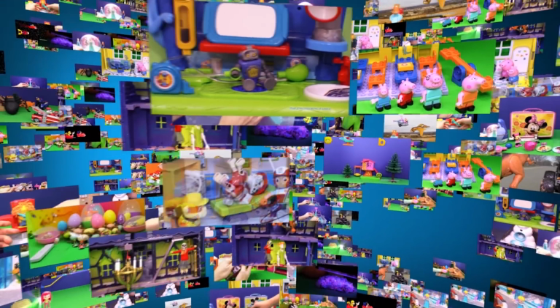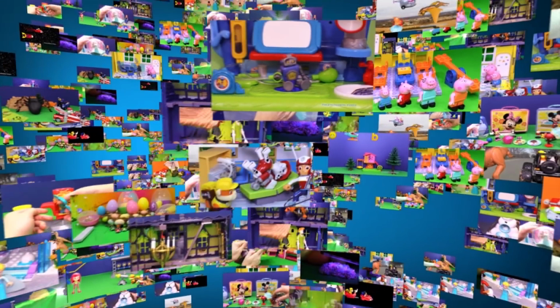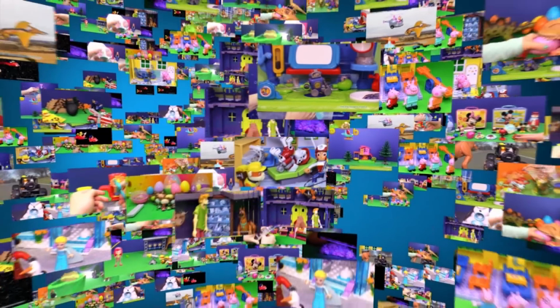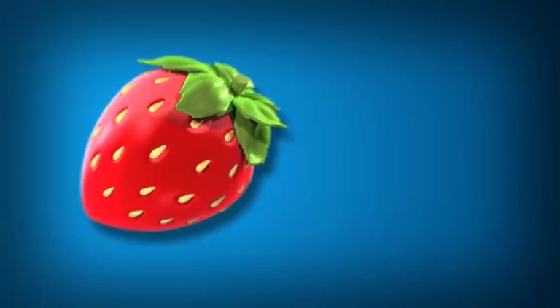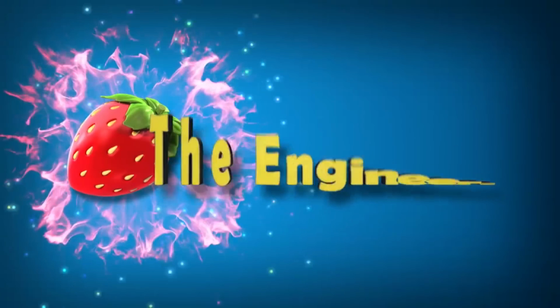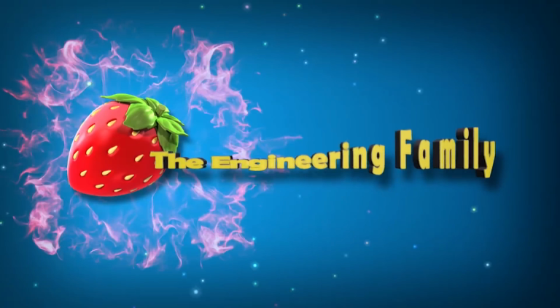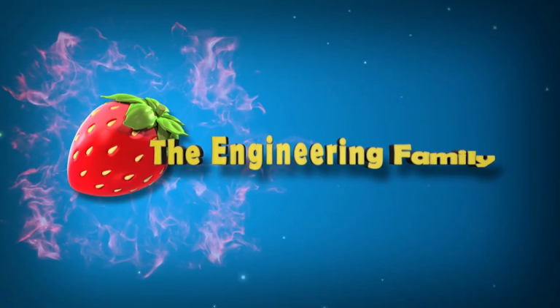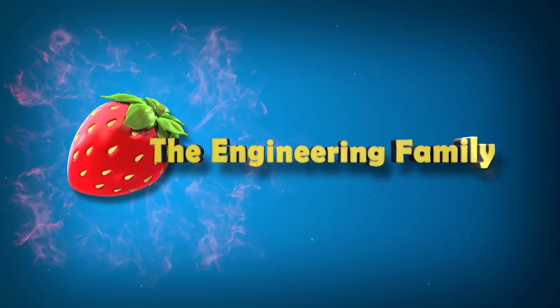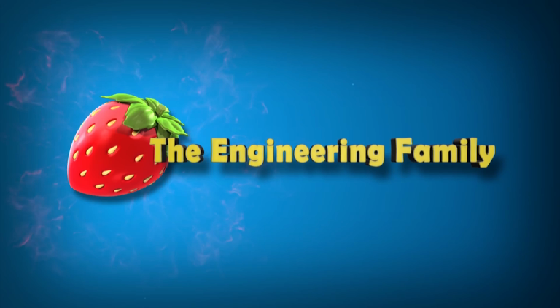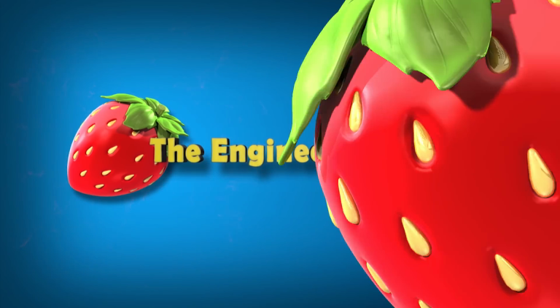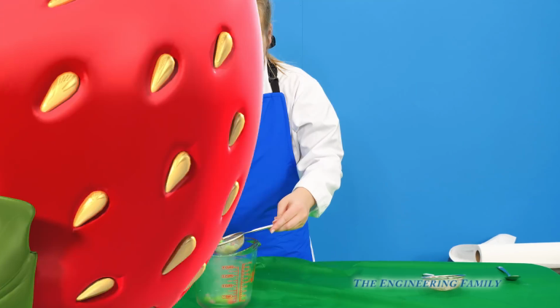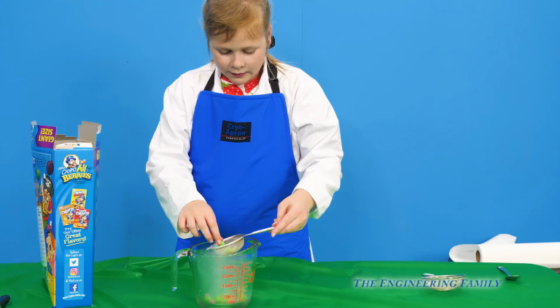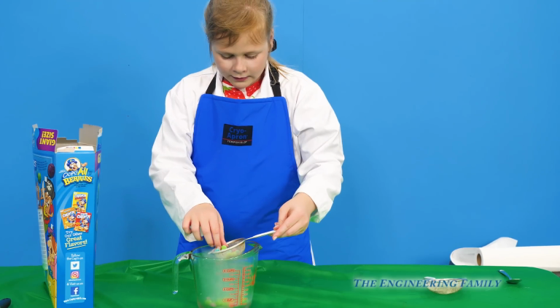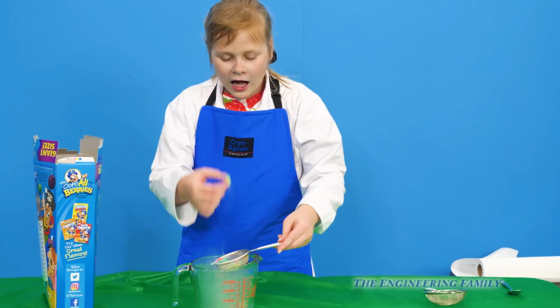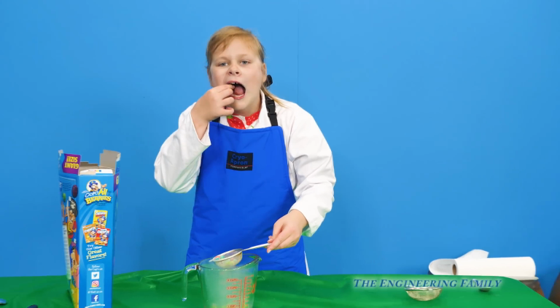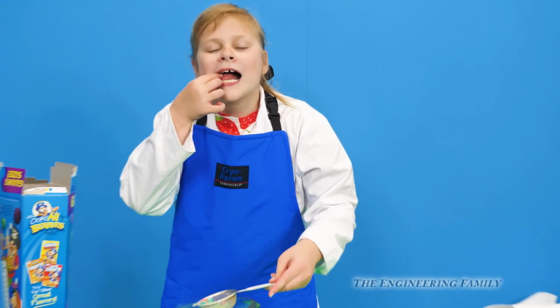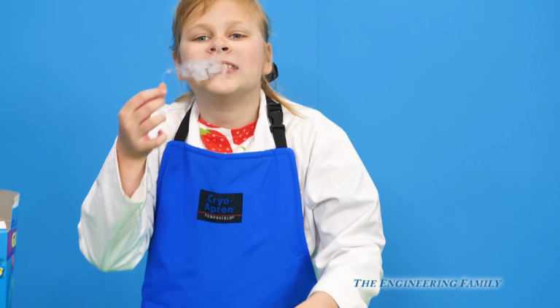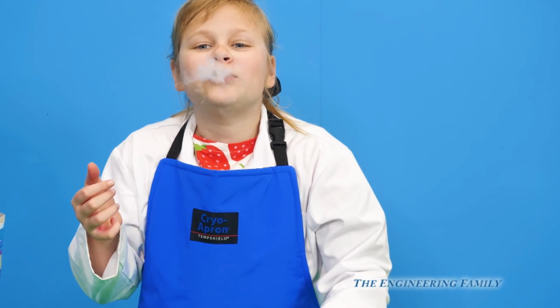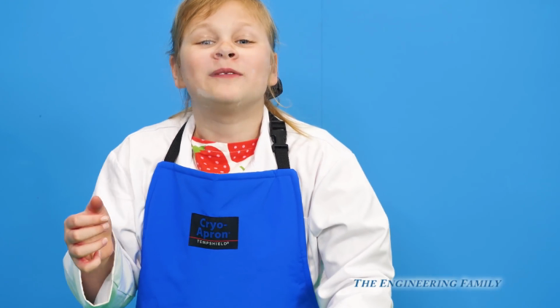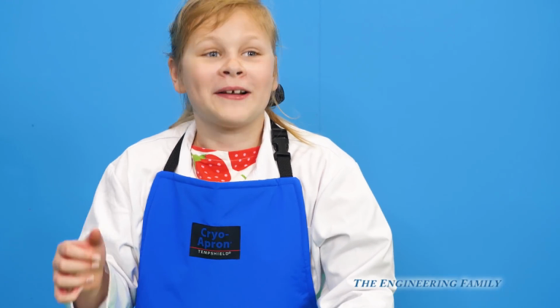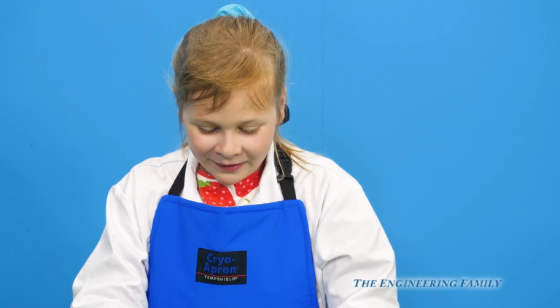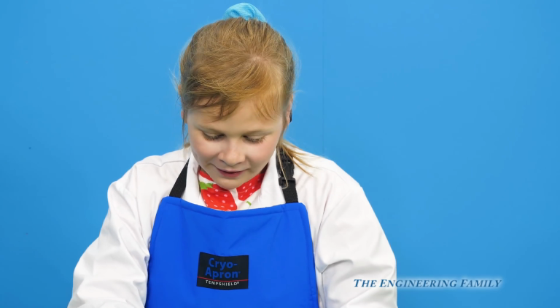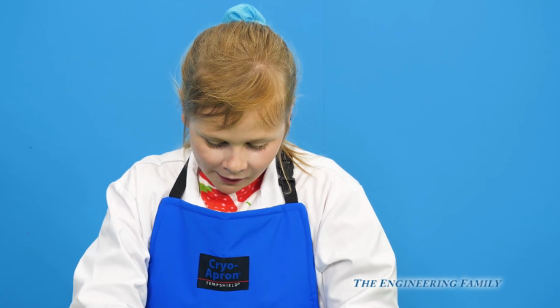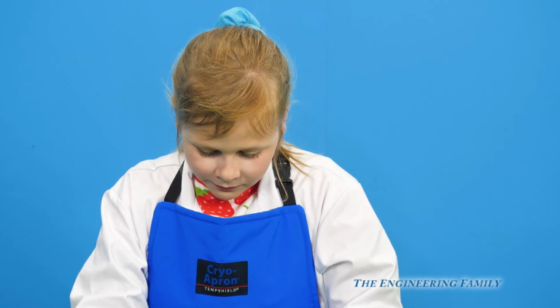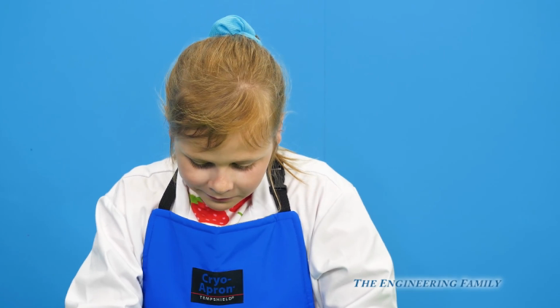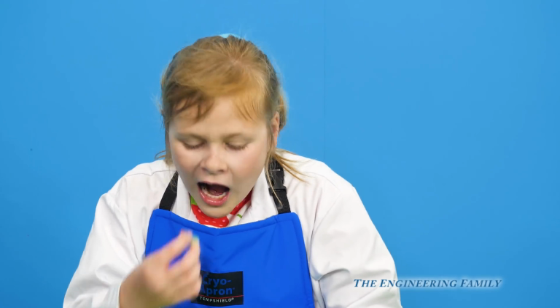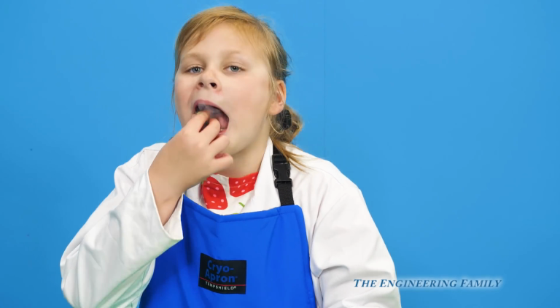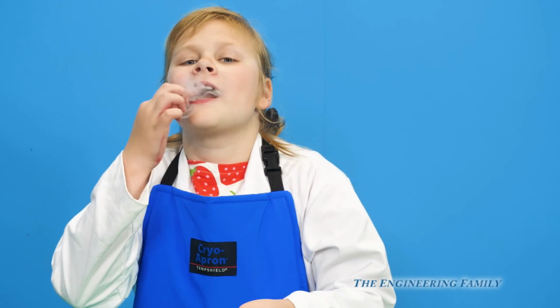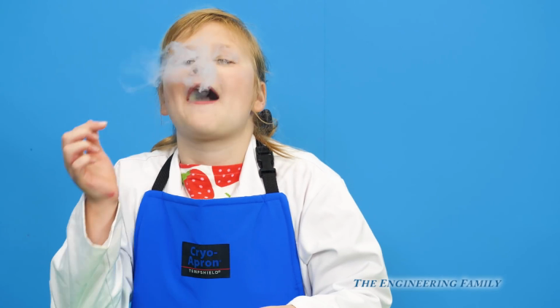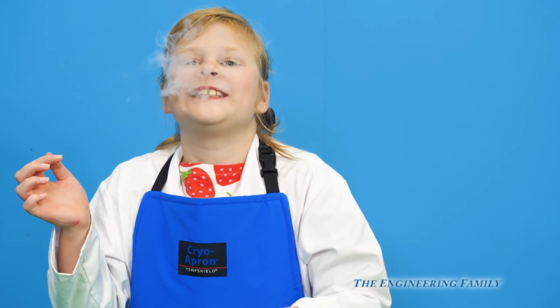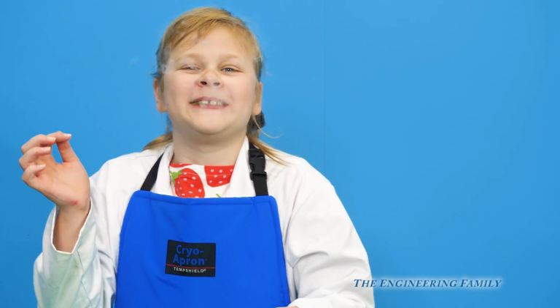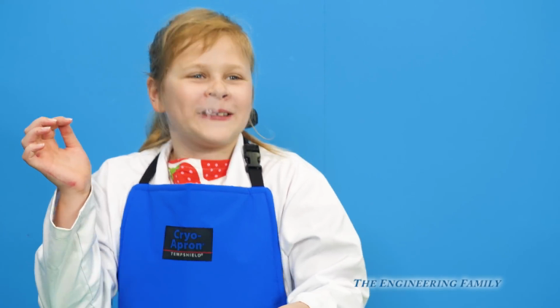Family fun for everyone! And just put it between your teeth and let's see what happens. Whoa, look at it! Look at the assistant!